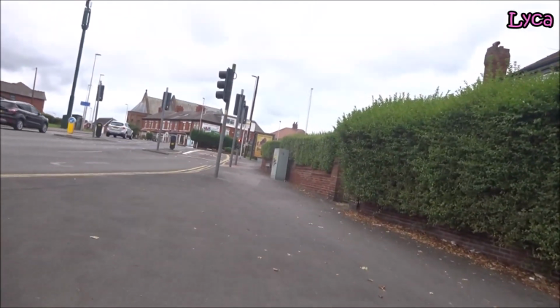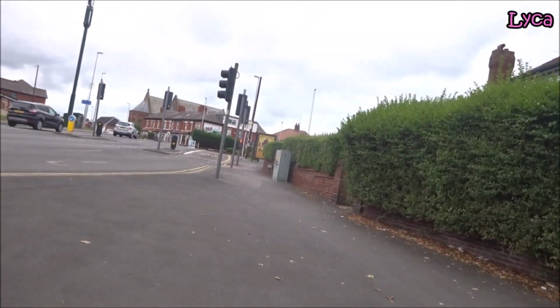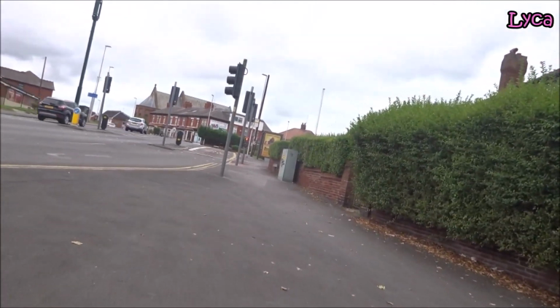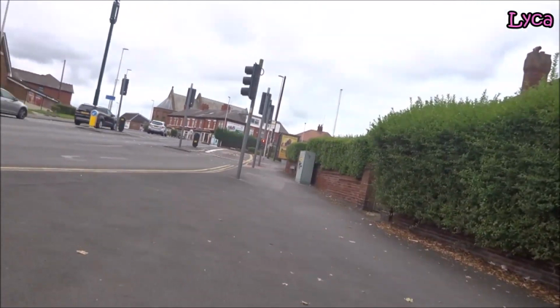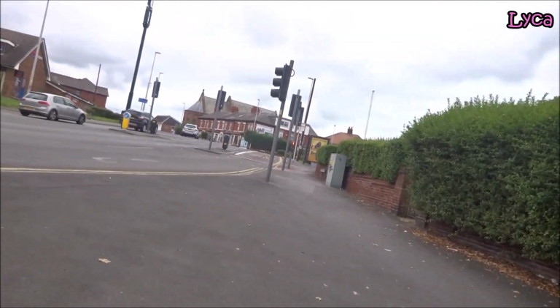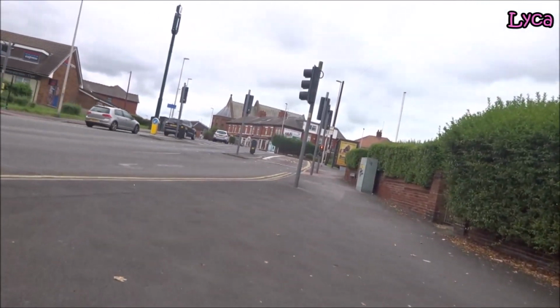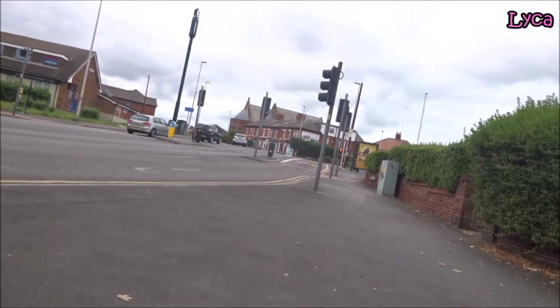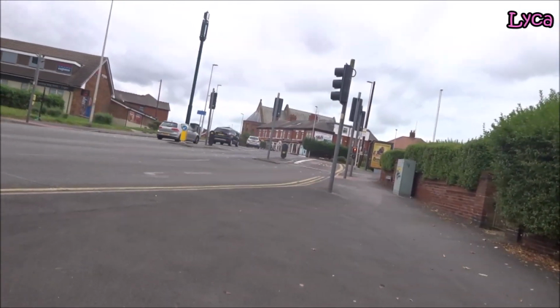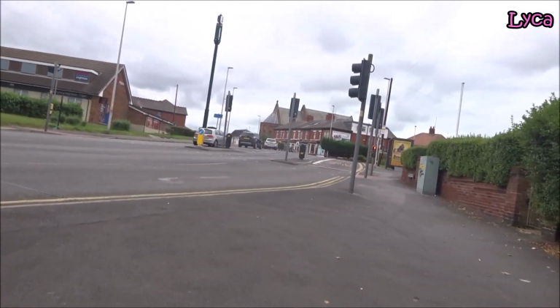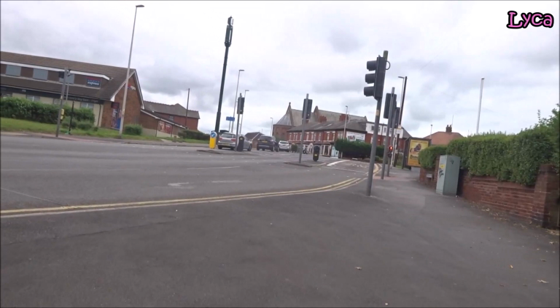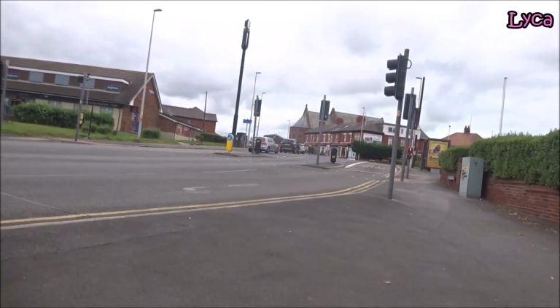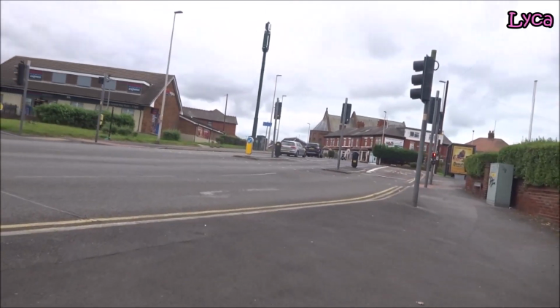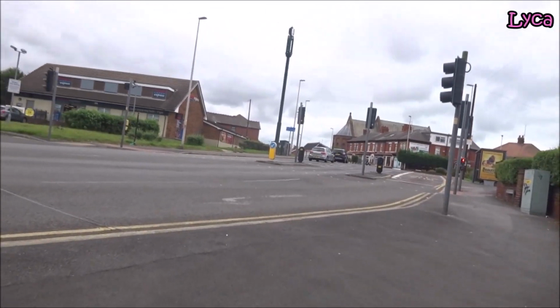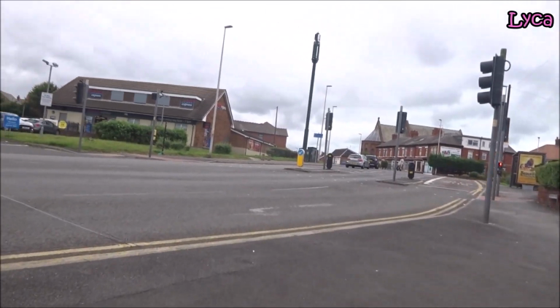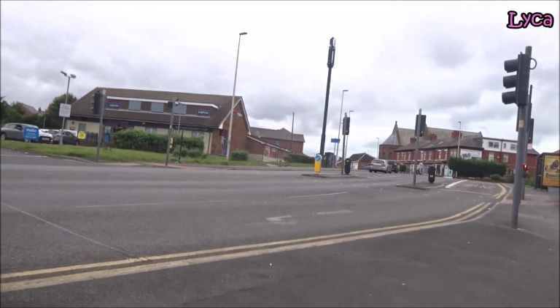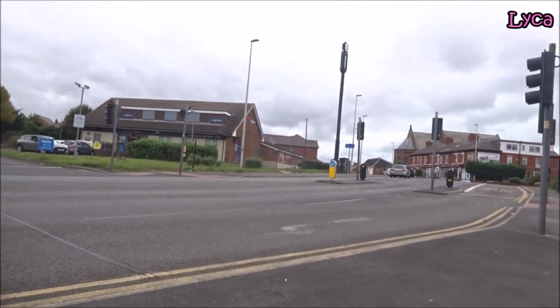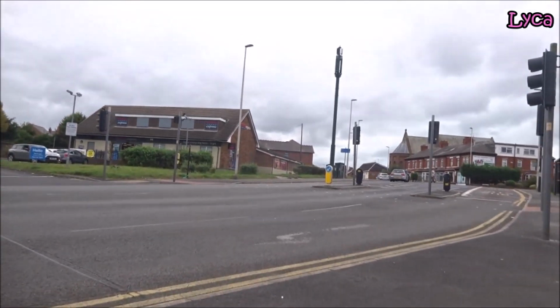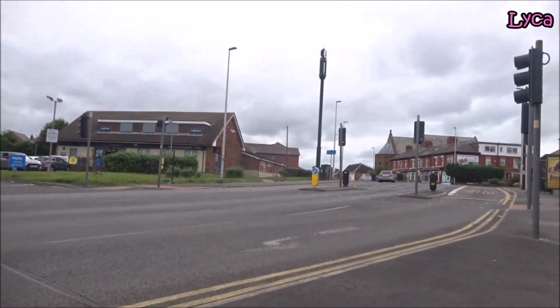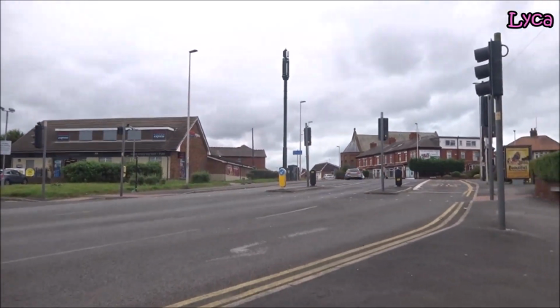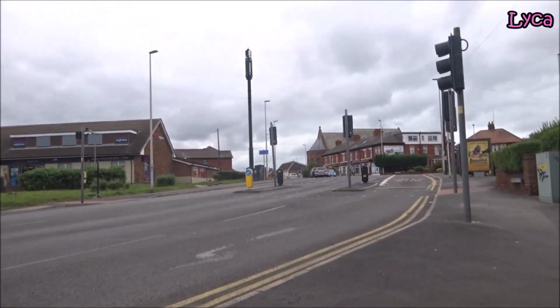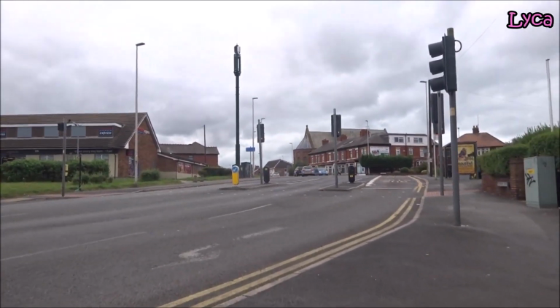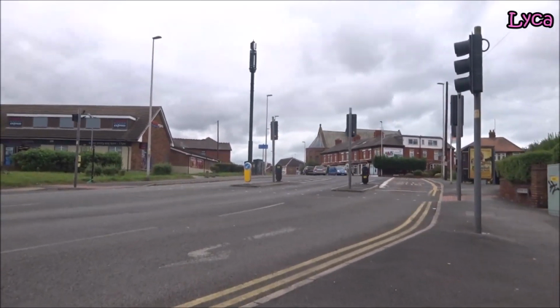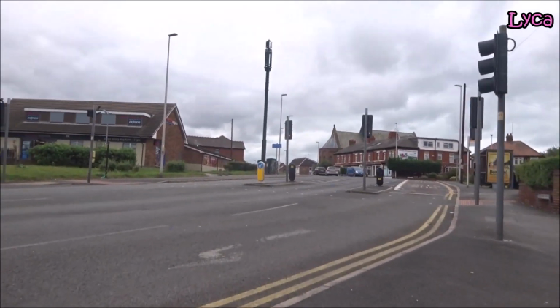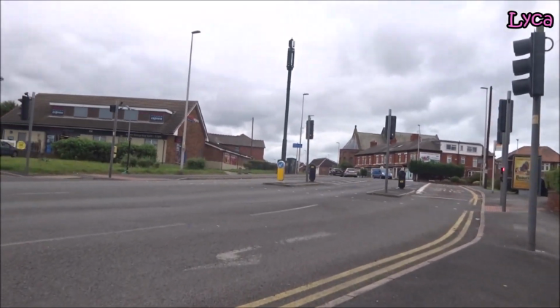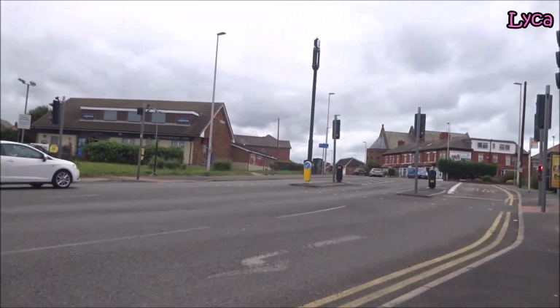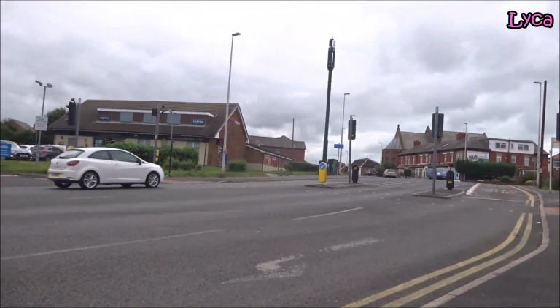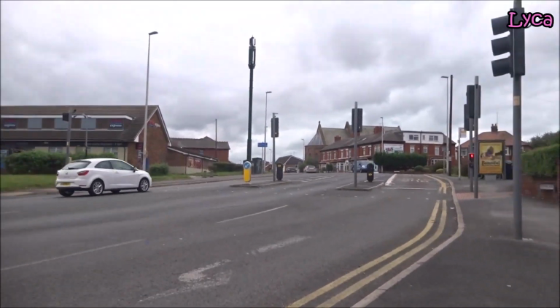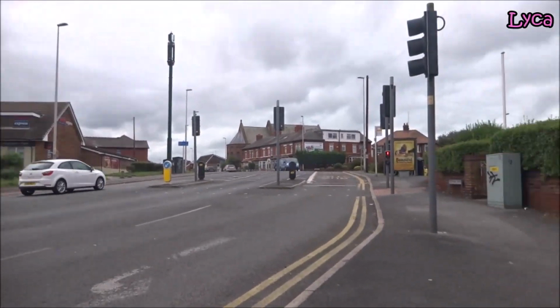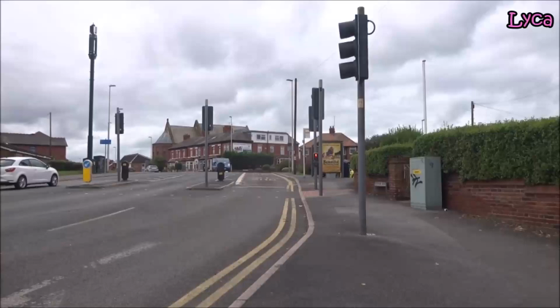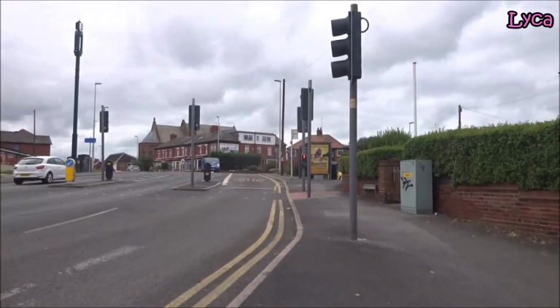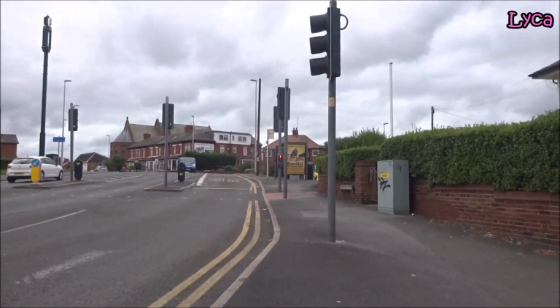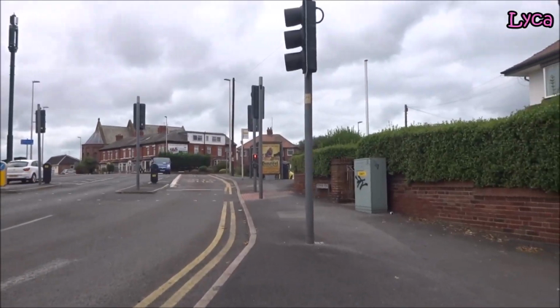Oh, and that Tesco - that used to be the Windmill, didn't it? A pub called the Windmill. I think it was - never went in there.